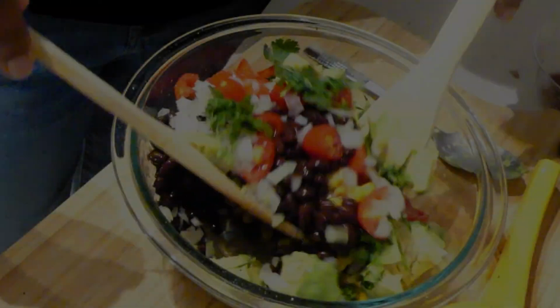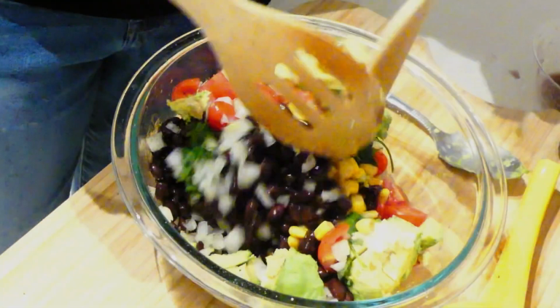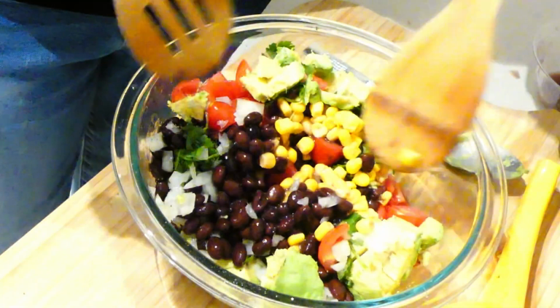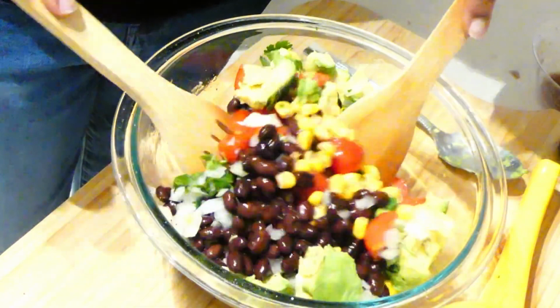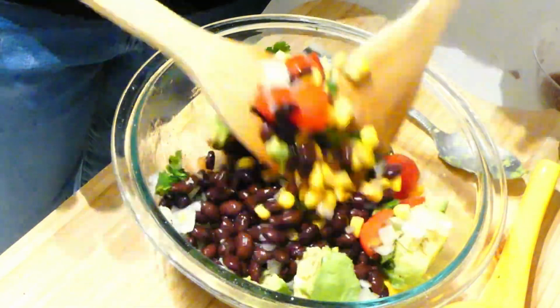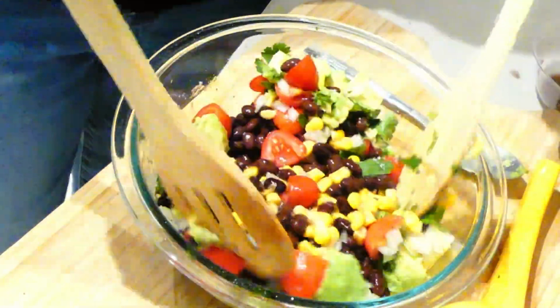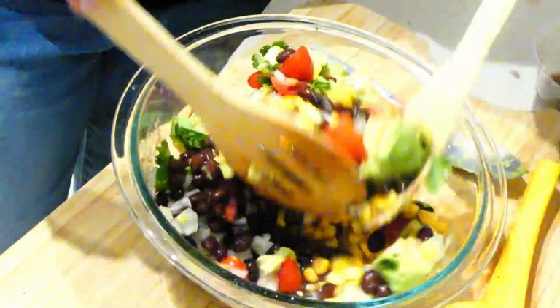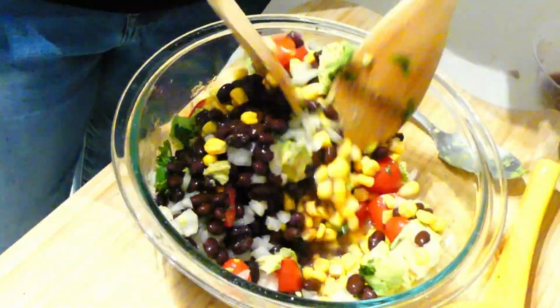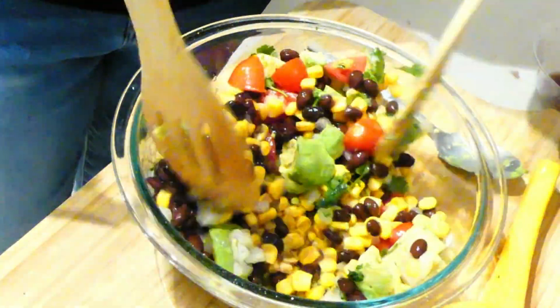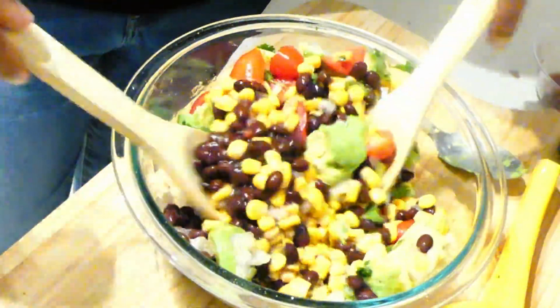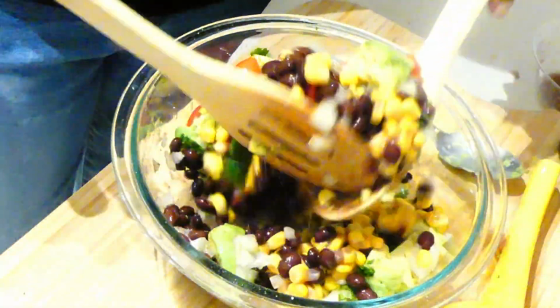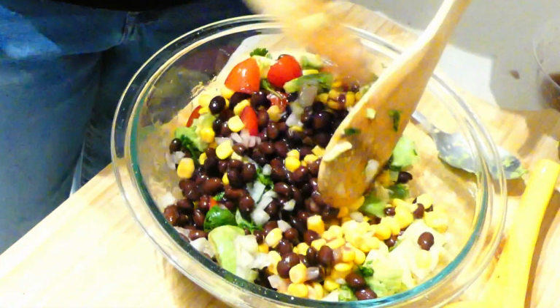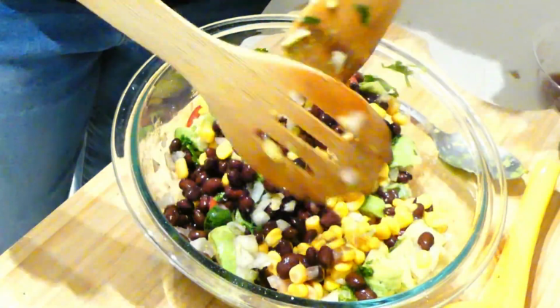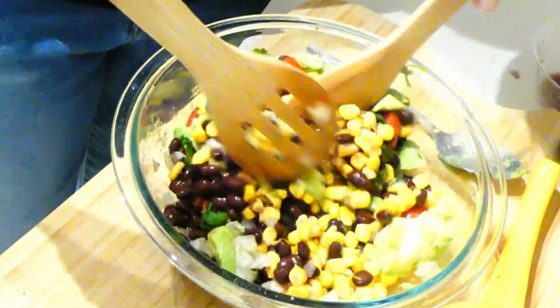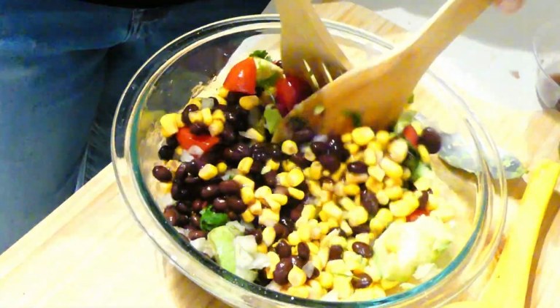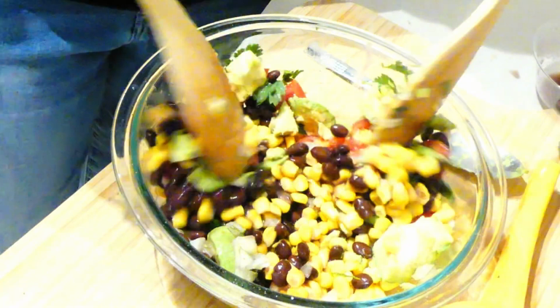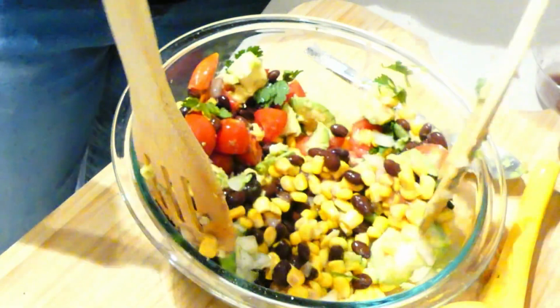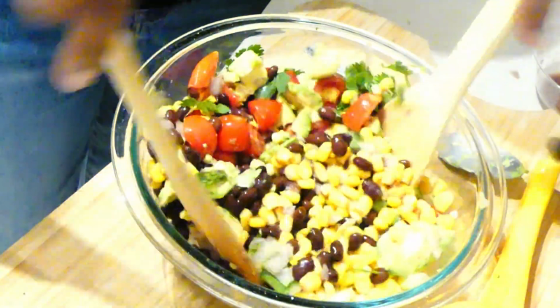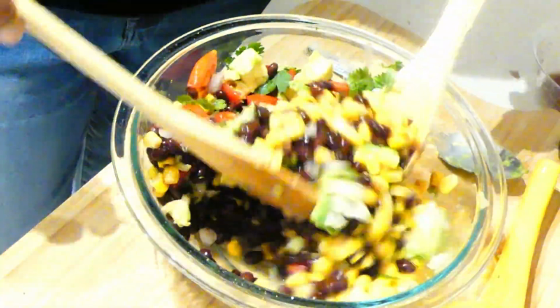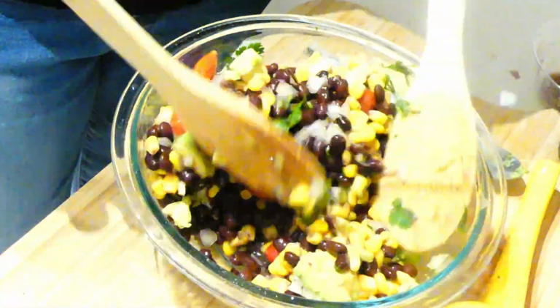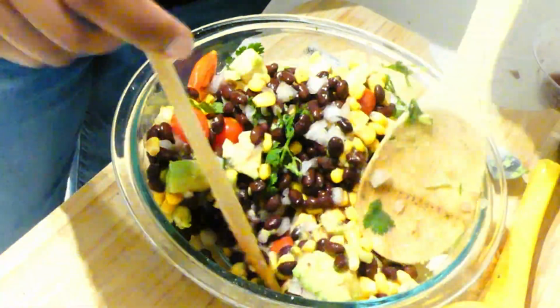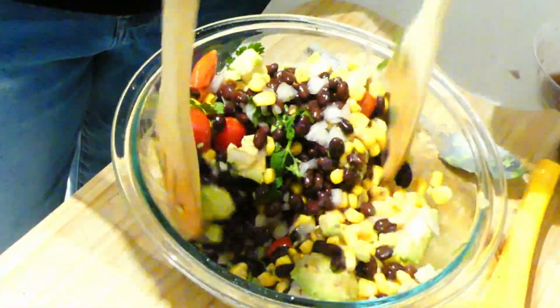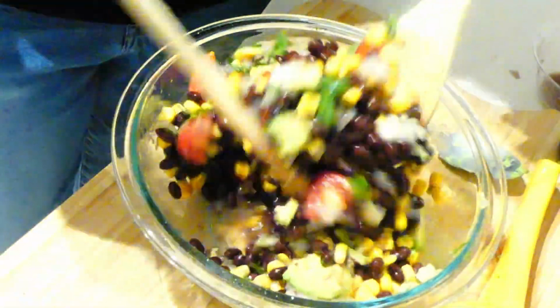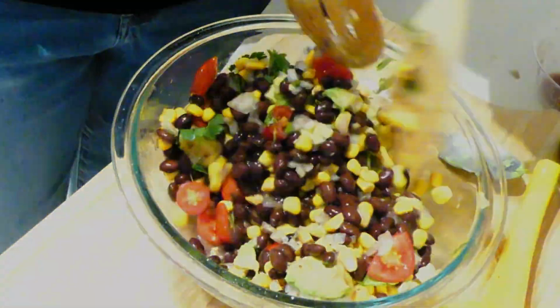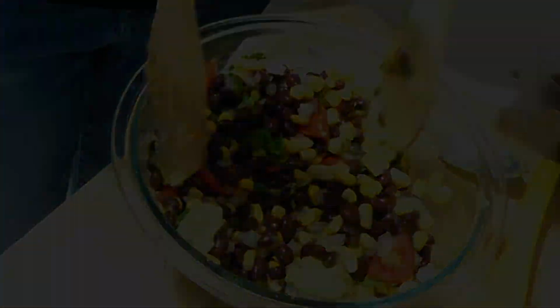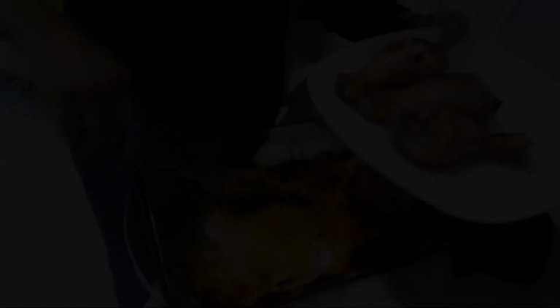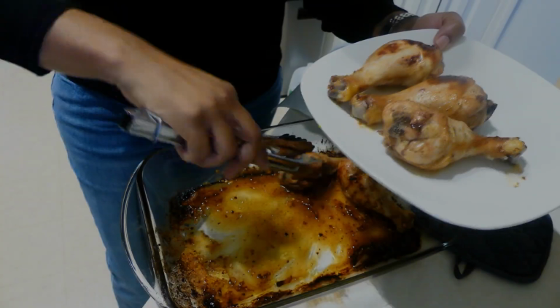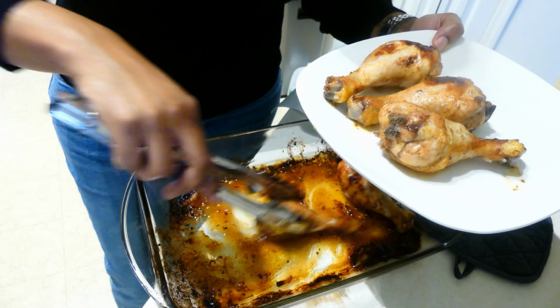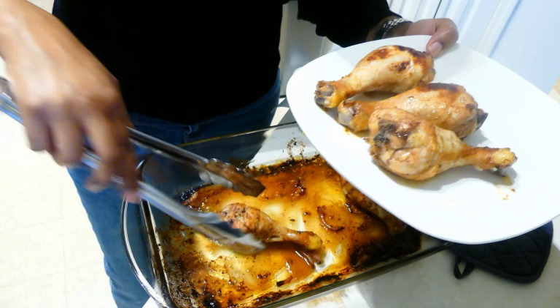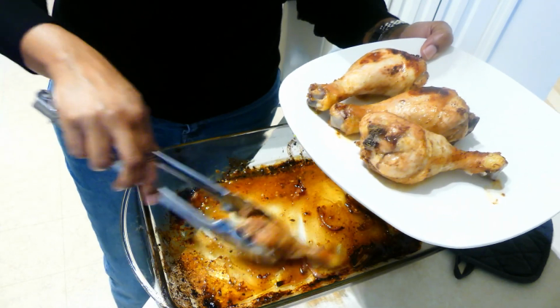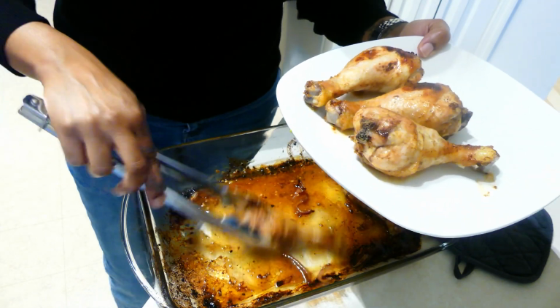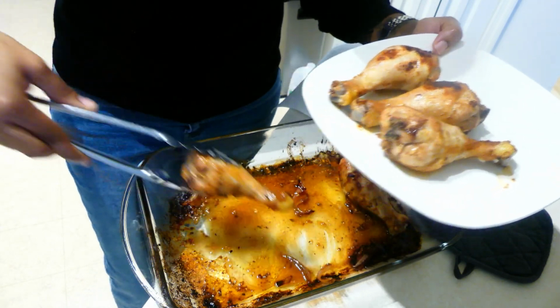While the chicken was cooking, I threw together a quick salad — a corn, bean, and avocado salad. I'll be uploading a separate video for this salad if you're interested in the recipe.